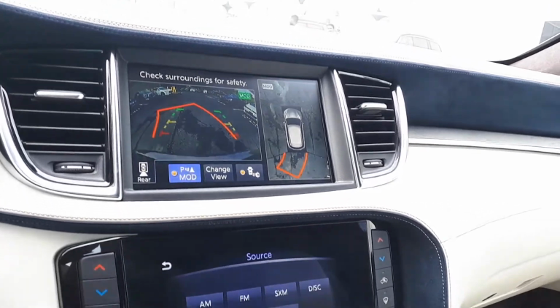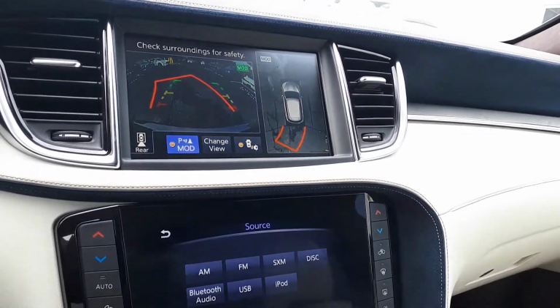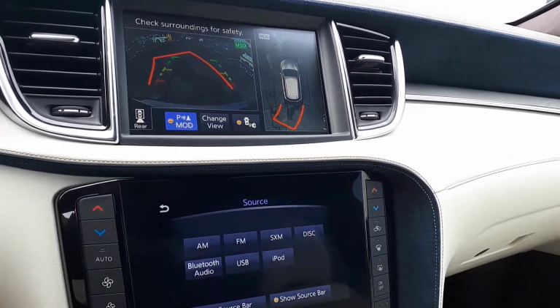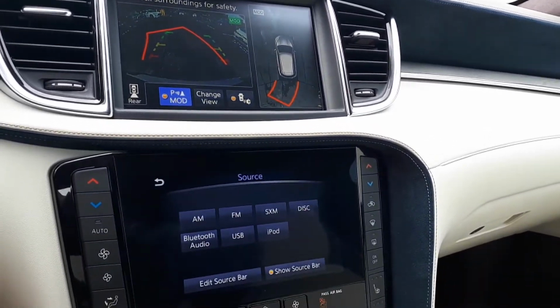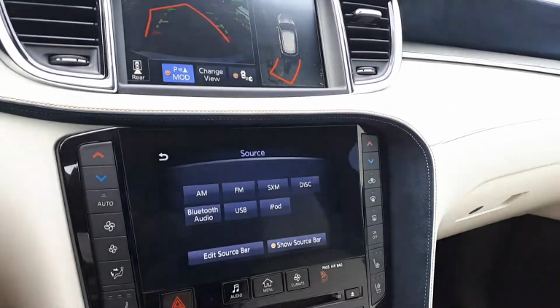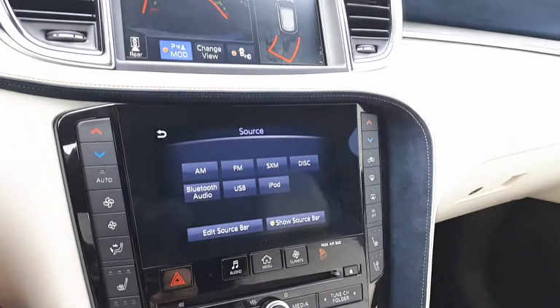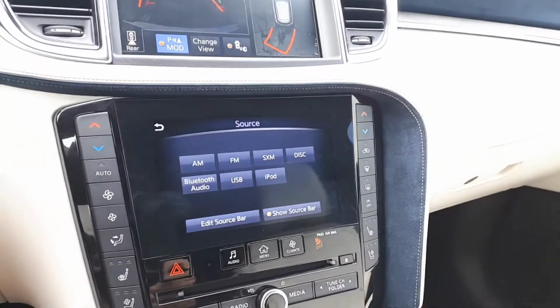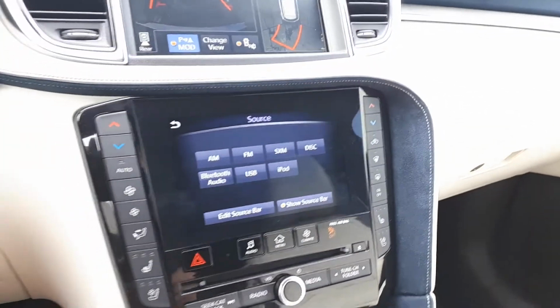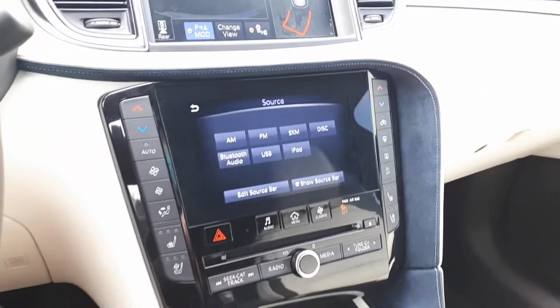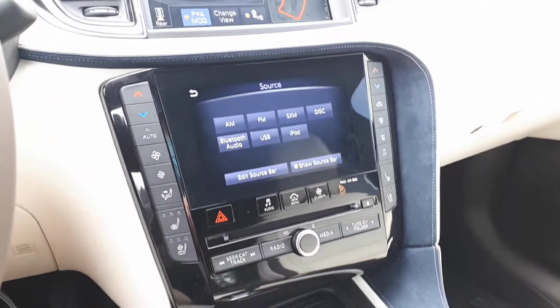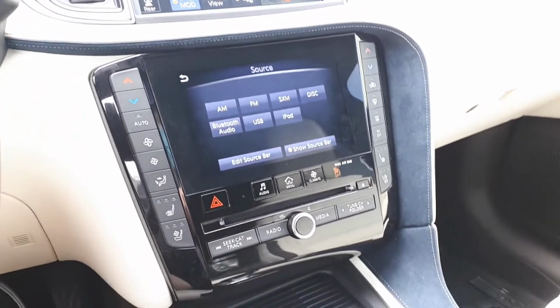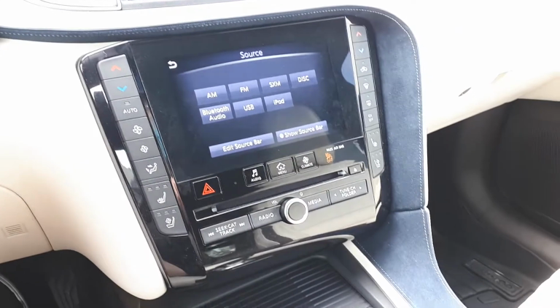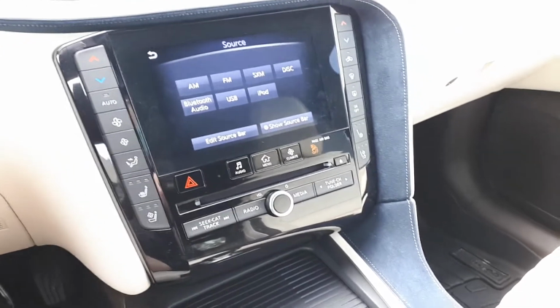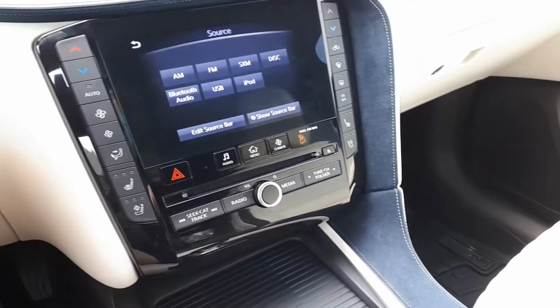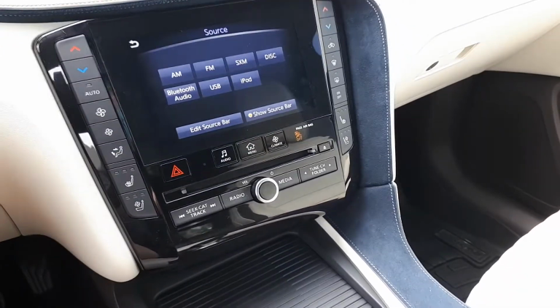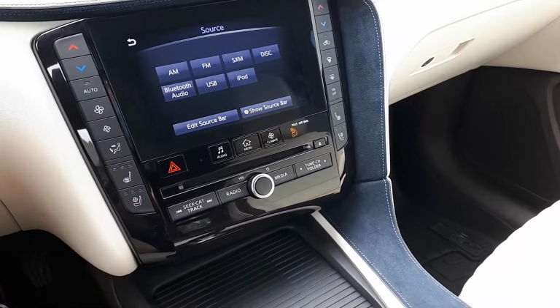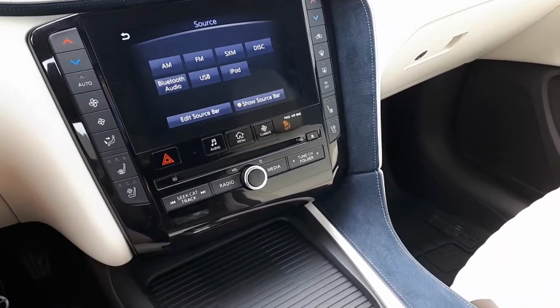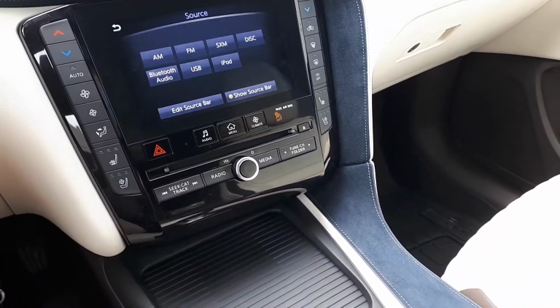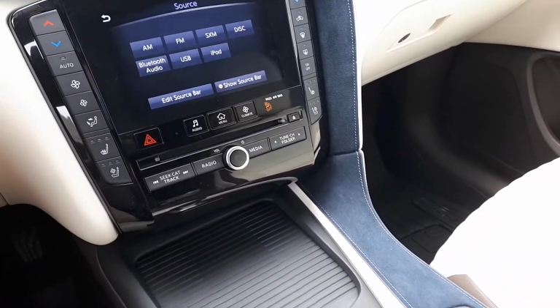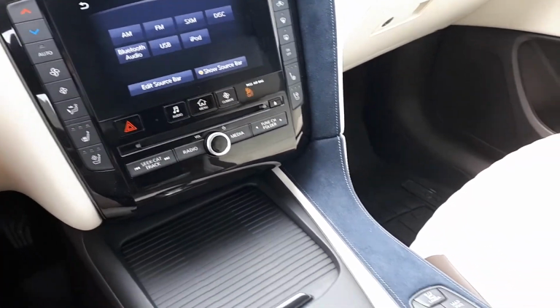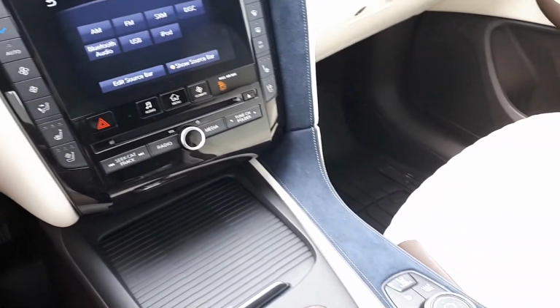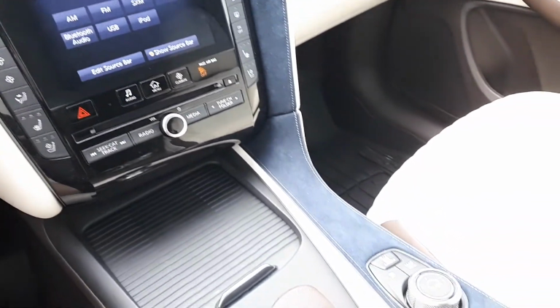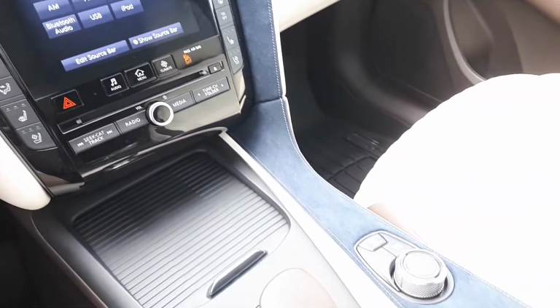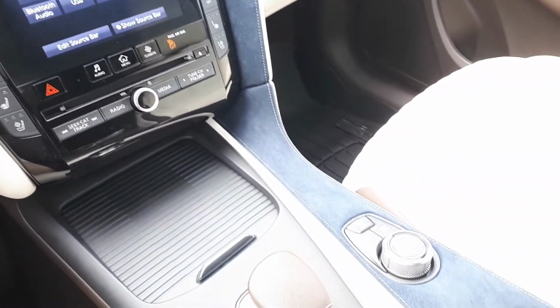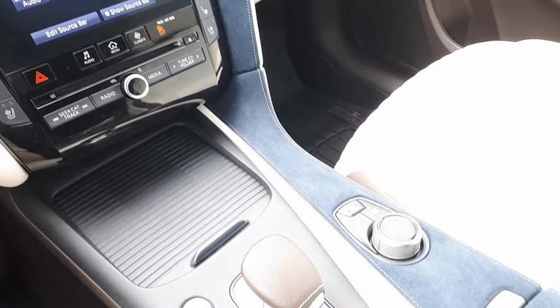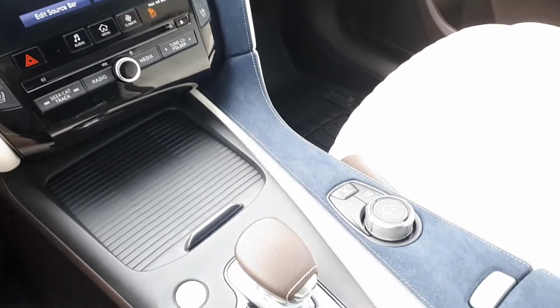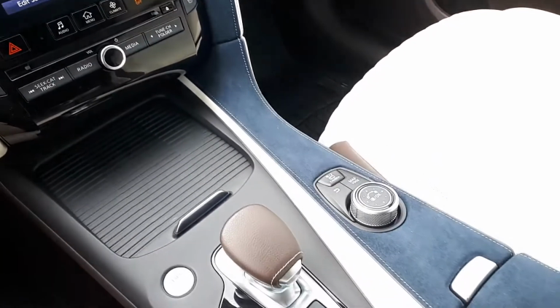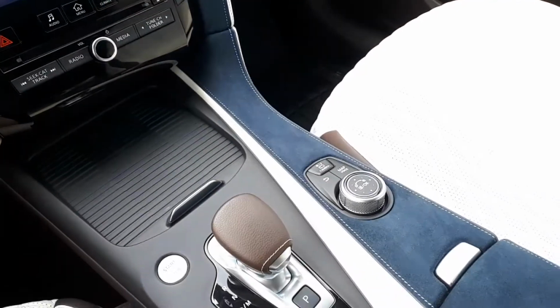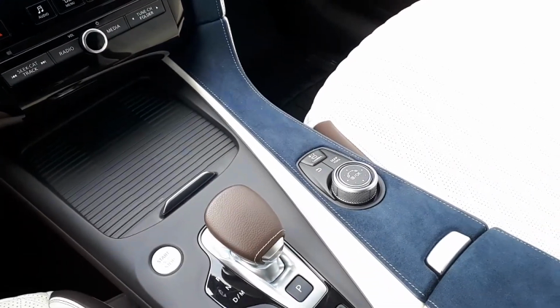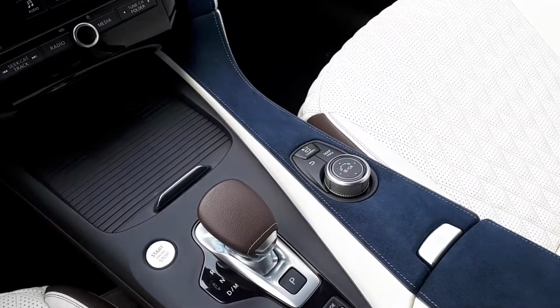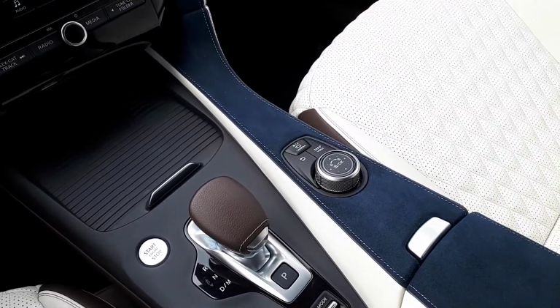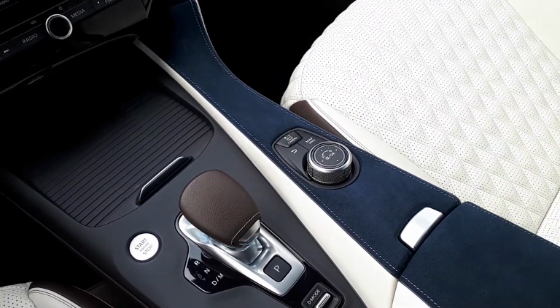There's also dual climate controls, Sirius XM, USB input, heated and vented seats, push-button start engine, and many more fantastic features here at Markham Infinity.